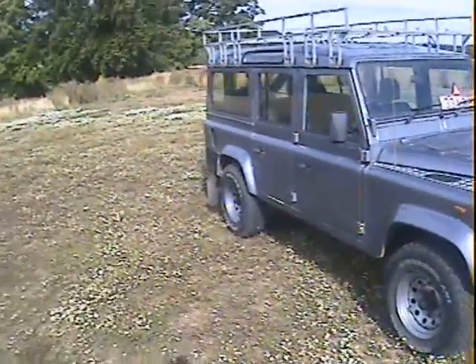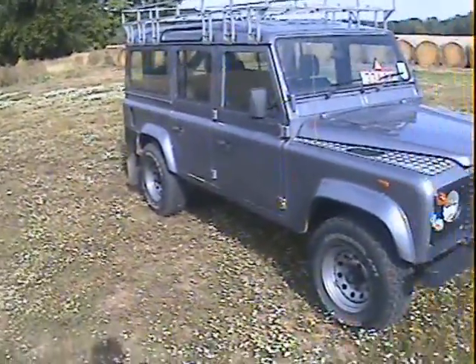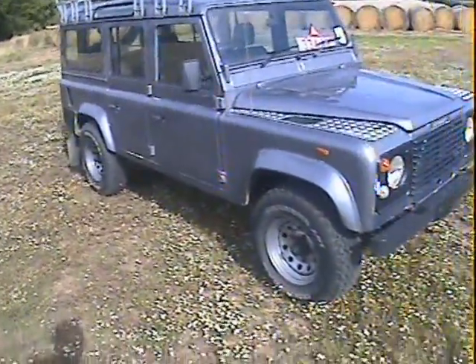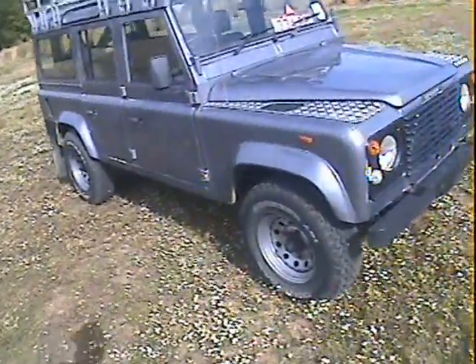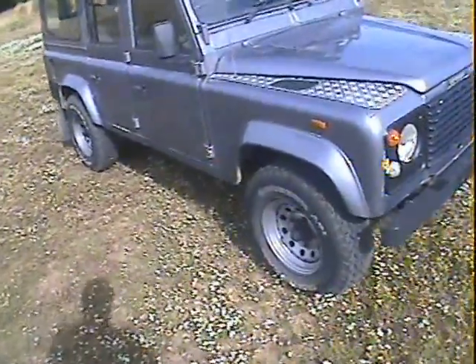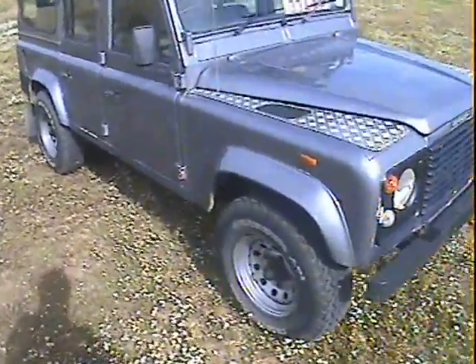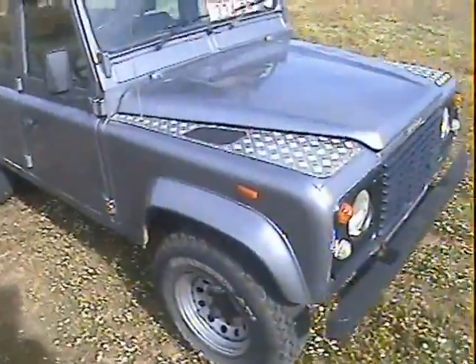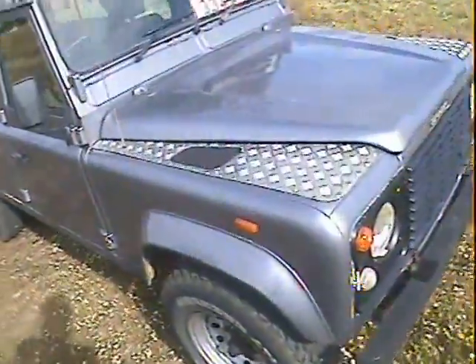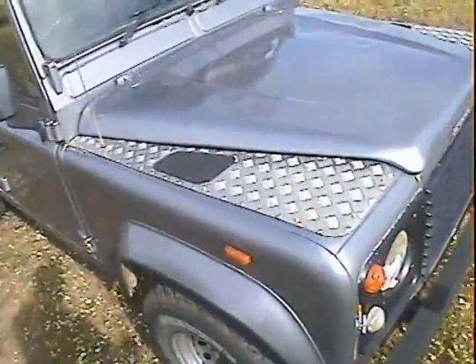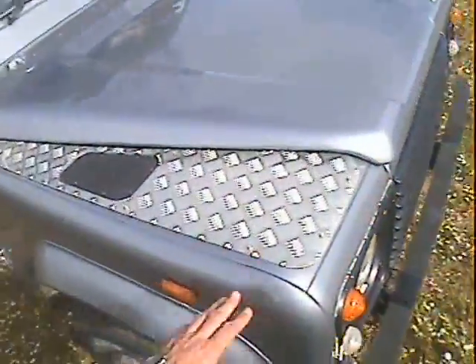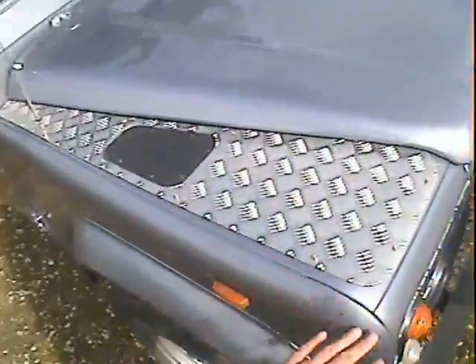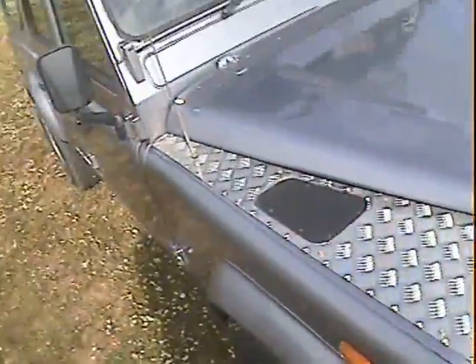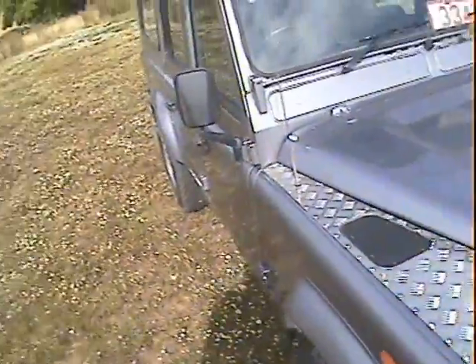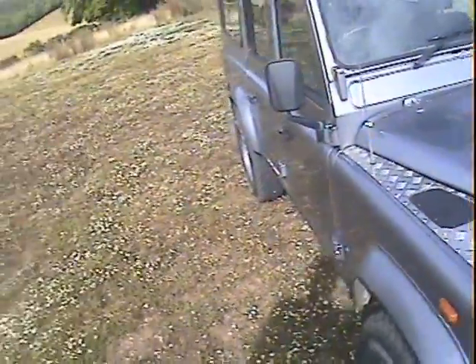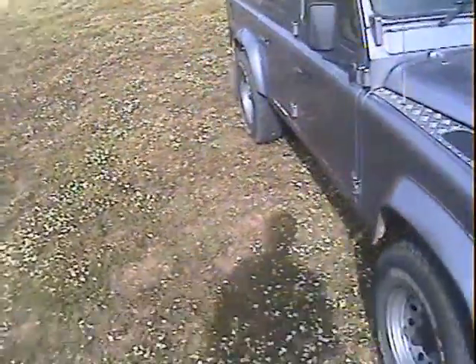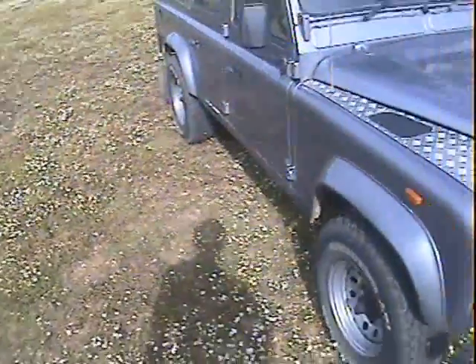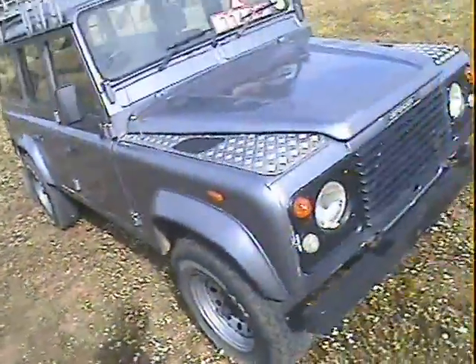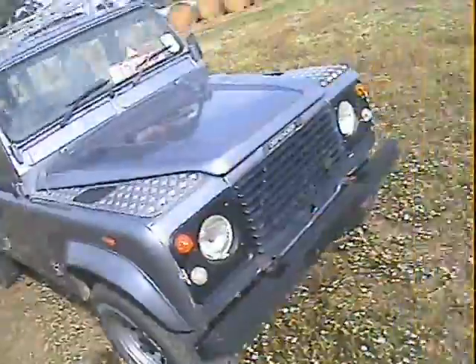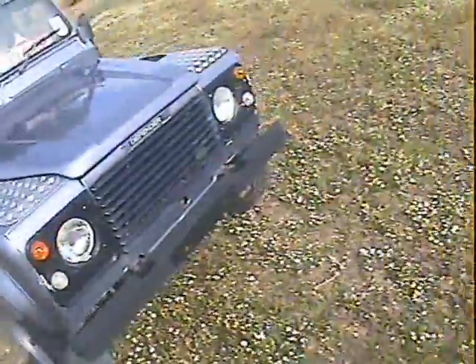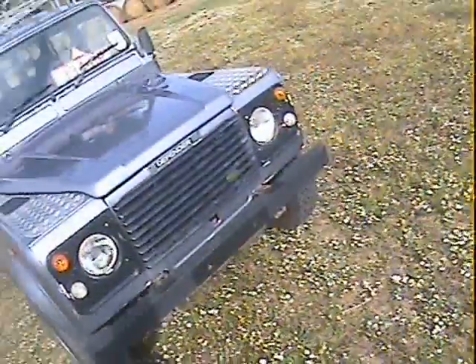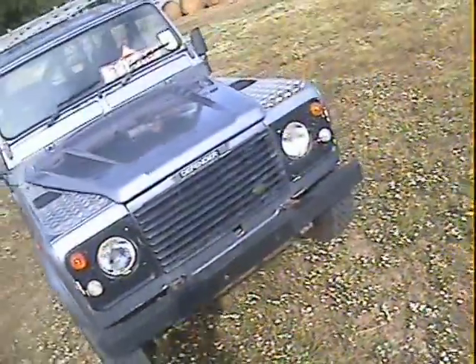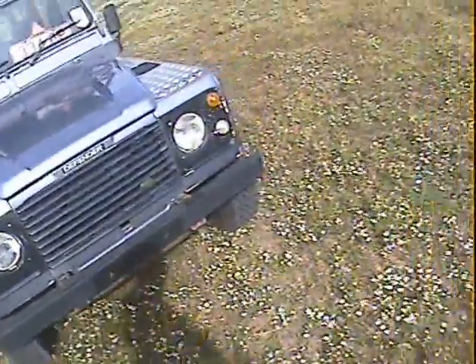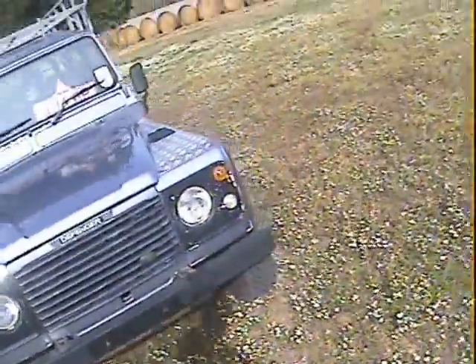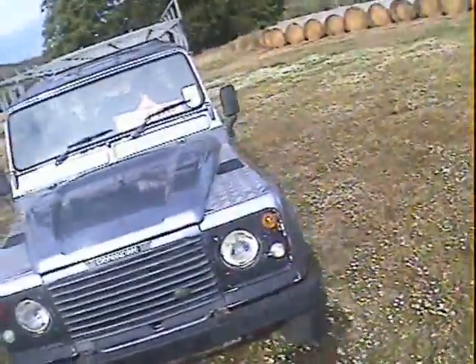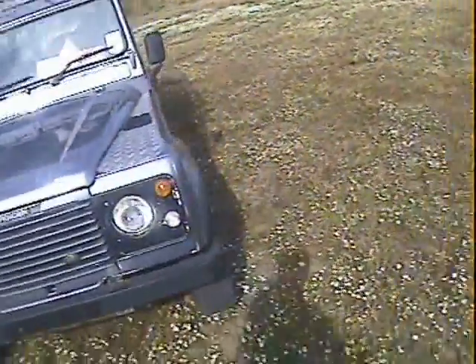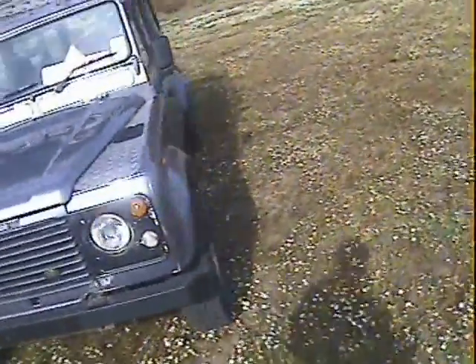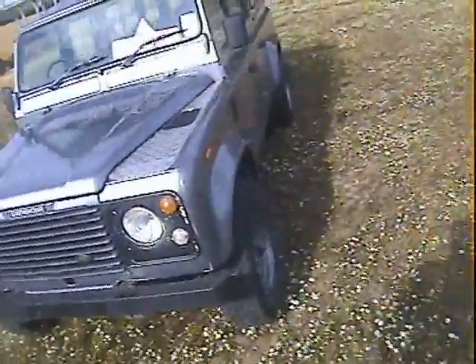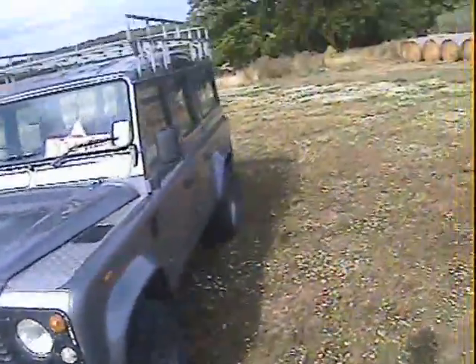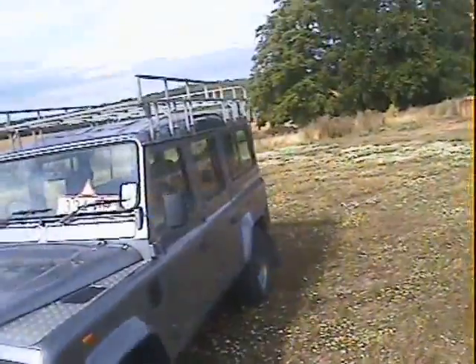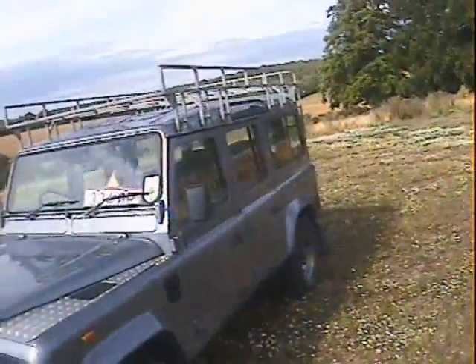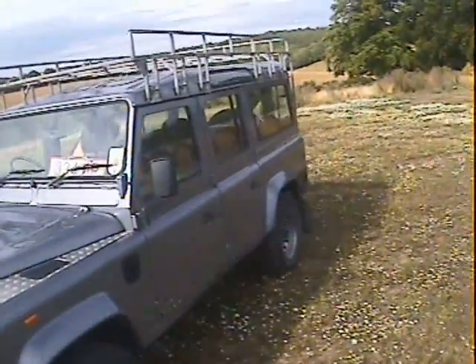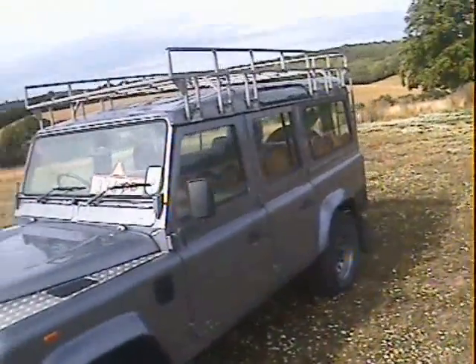It's been refinished in metallic silver grey — quite a nice job, but I think done some years ago. There are a few bits of paint loss and stuff here and there on it. Let's see what else it's got on it — it is a proper genuine County Station Wagon.